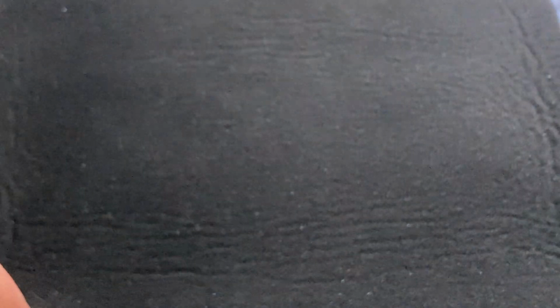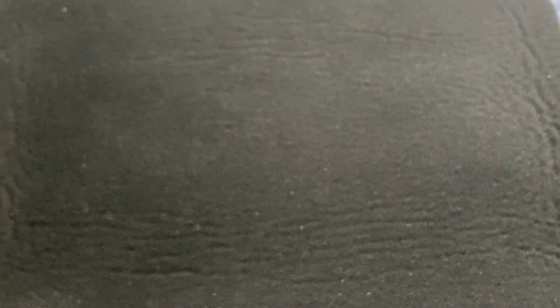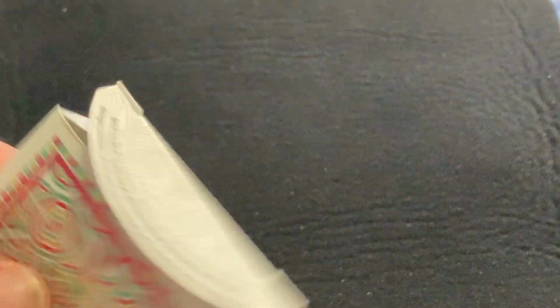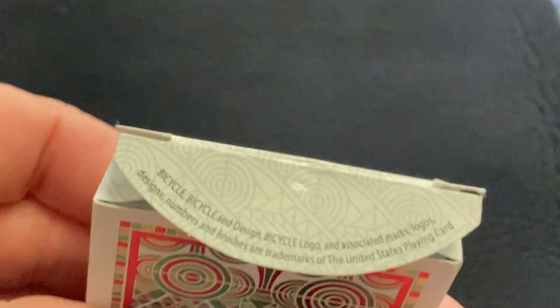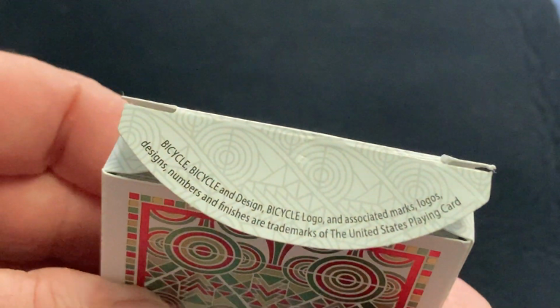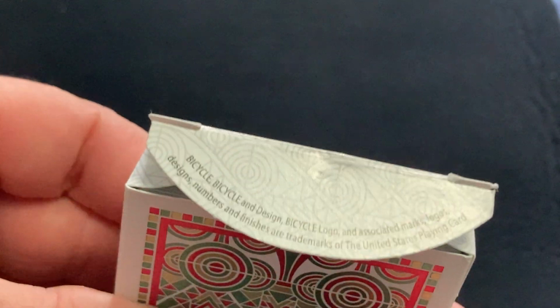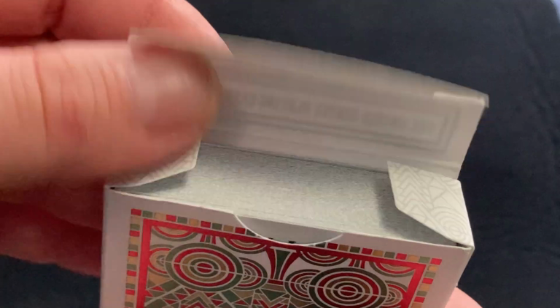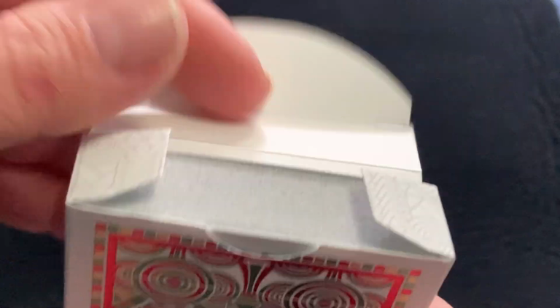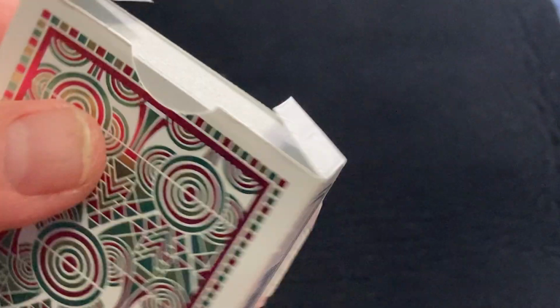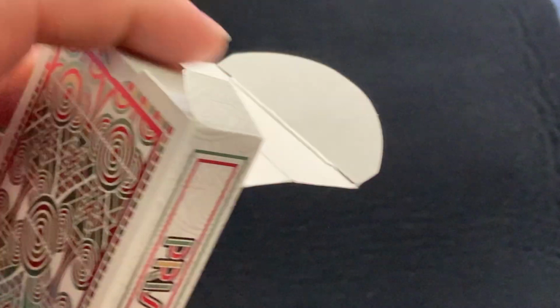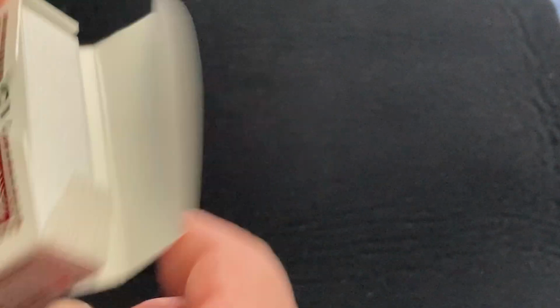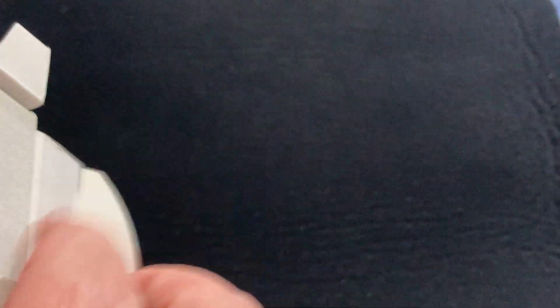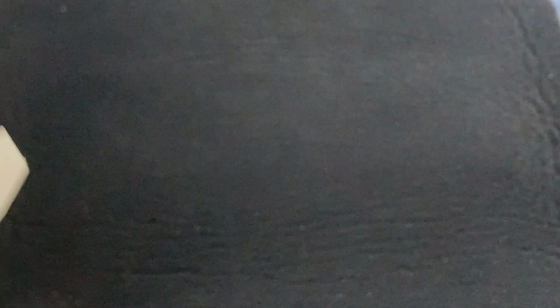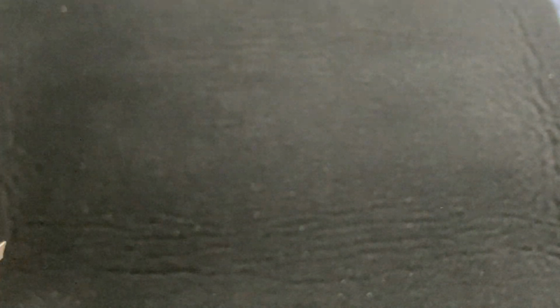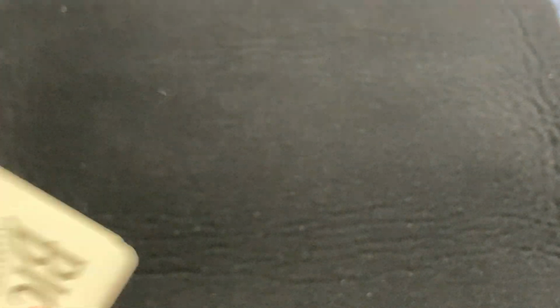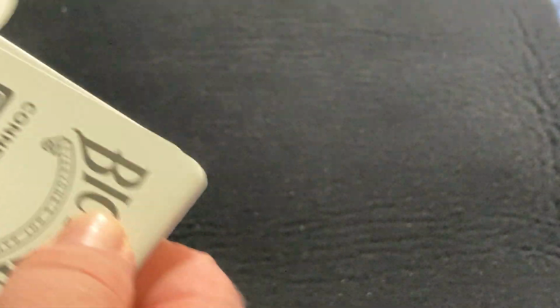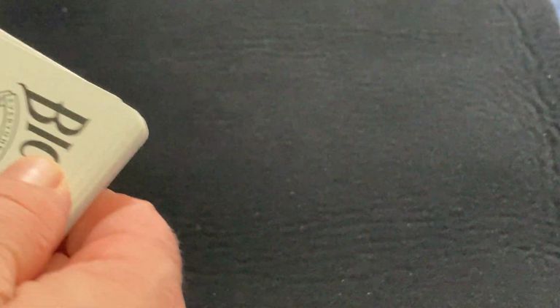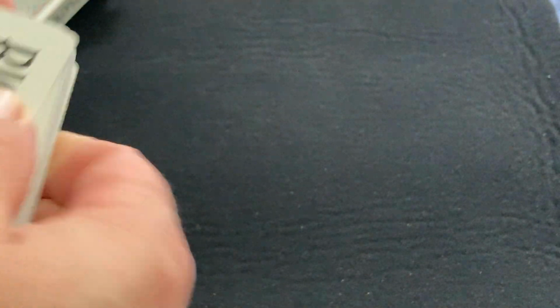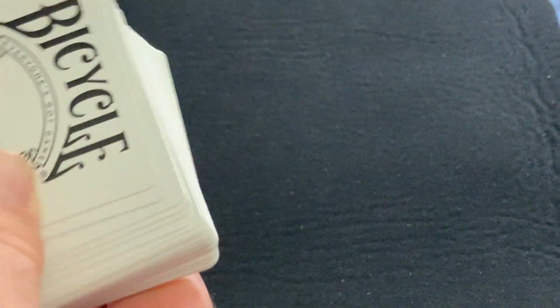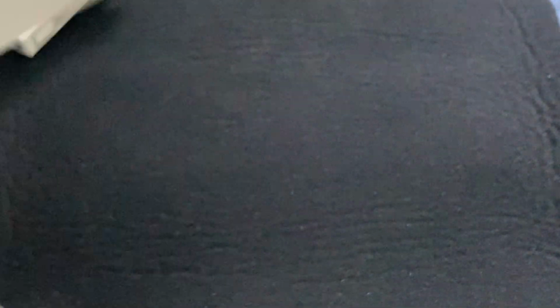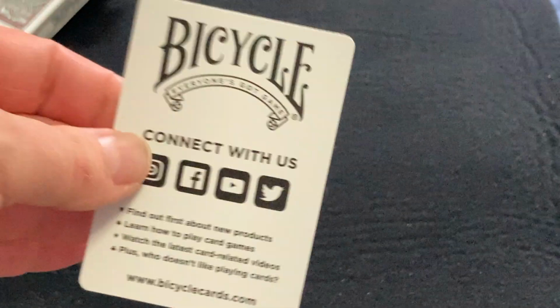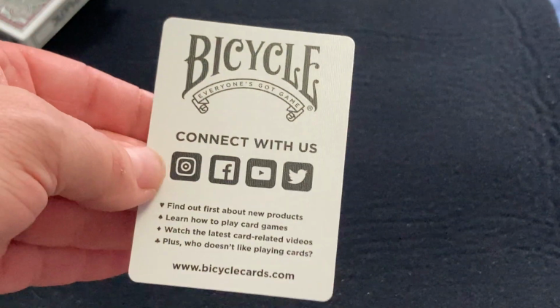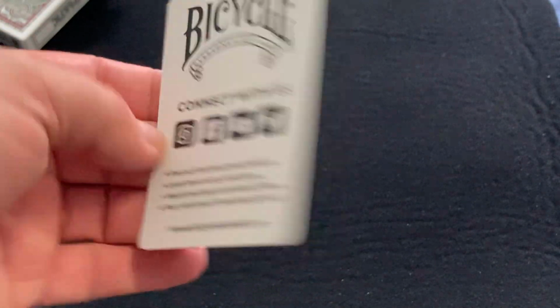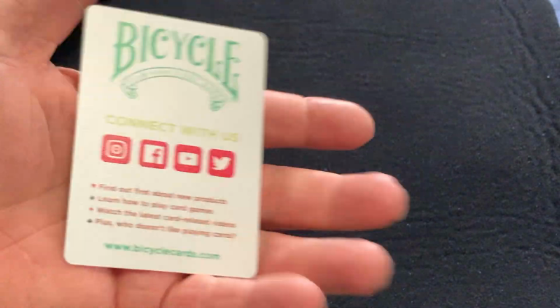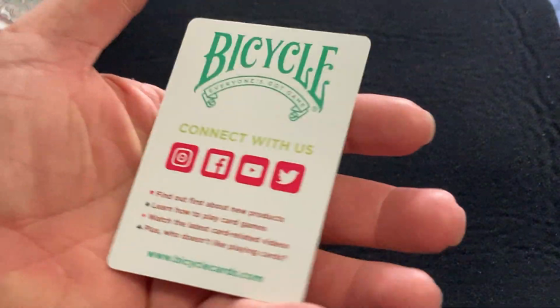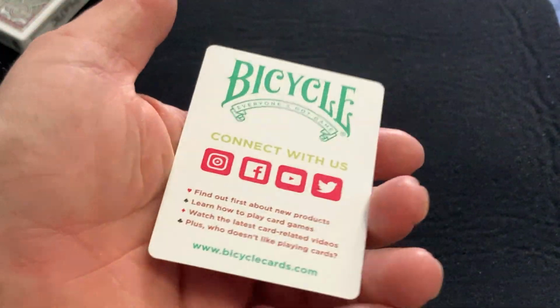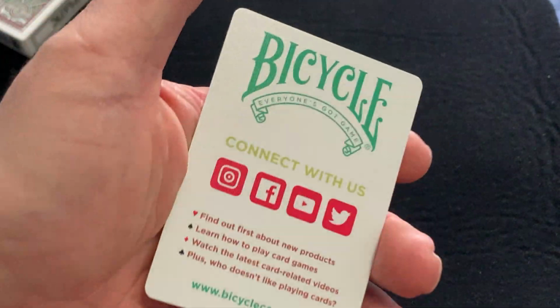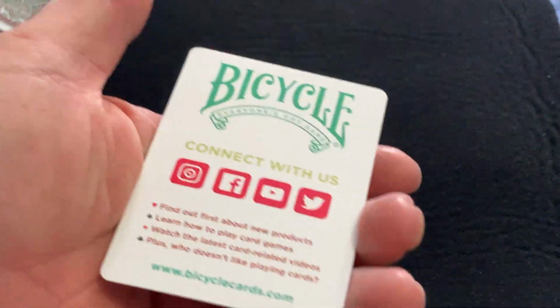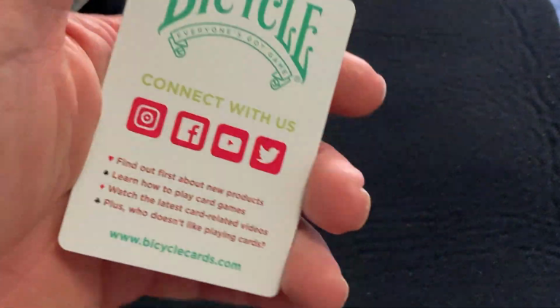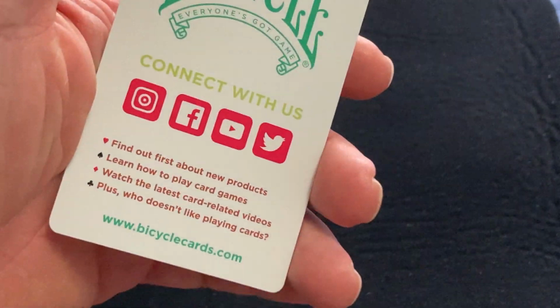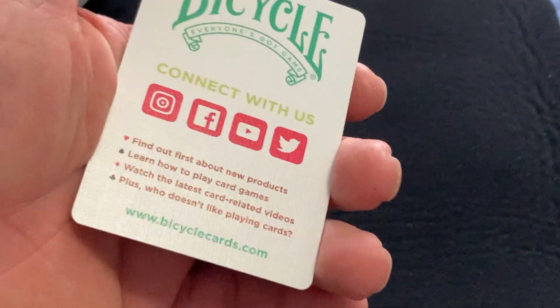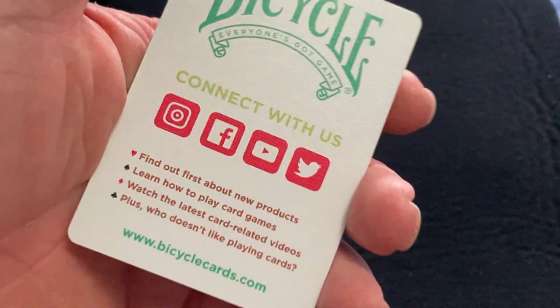No seal, nothing on the flap, just some pretty packaging. And then you get to the cards — you do get a little ad card with the Bicycle branding, which tells me it's a Bicycle release.